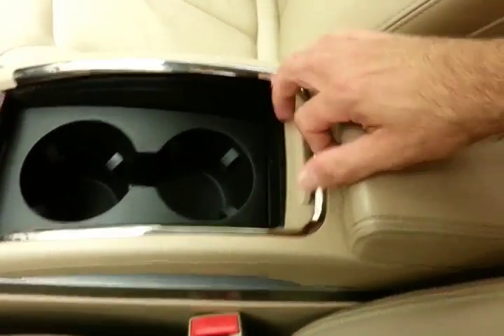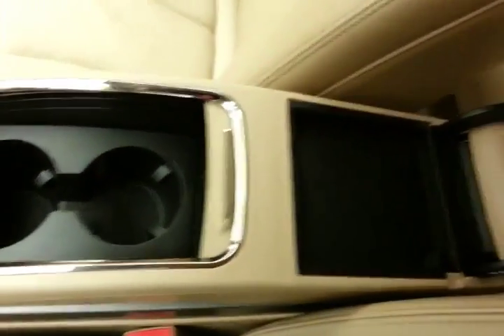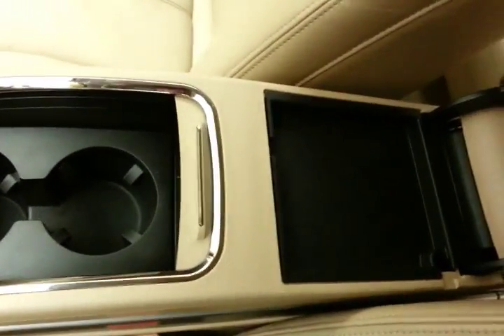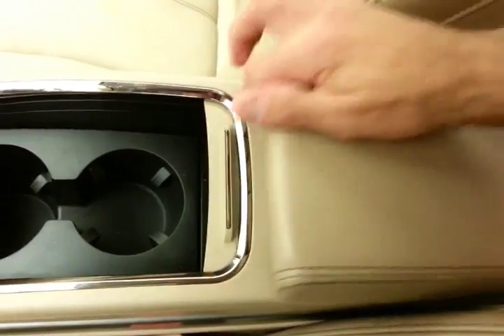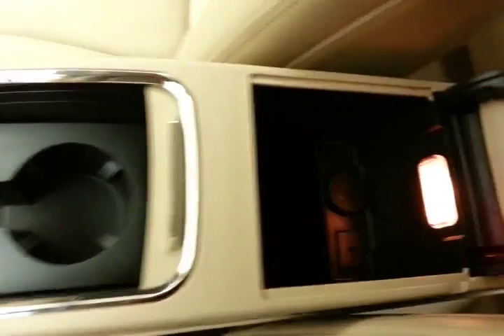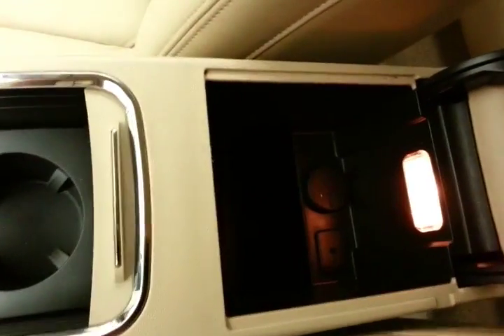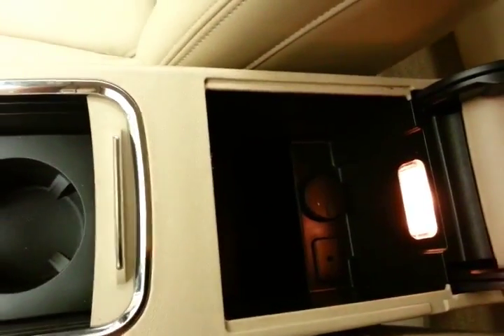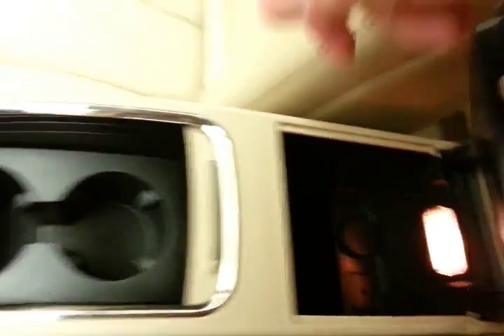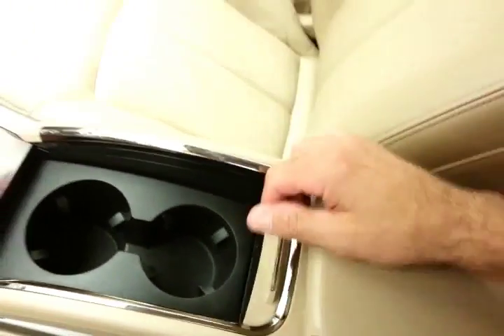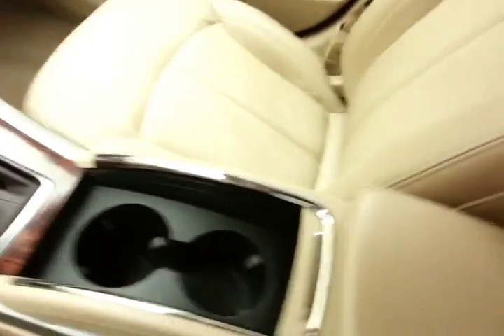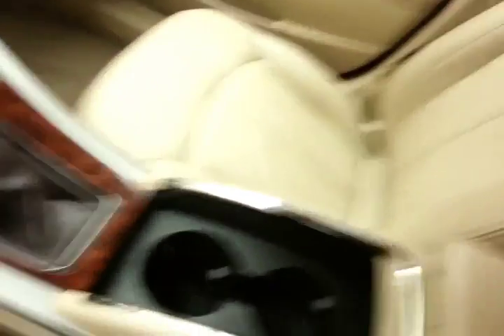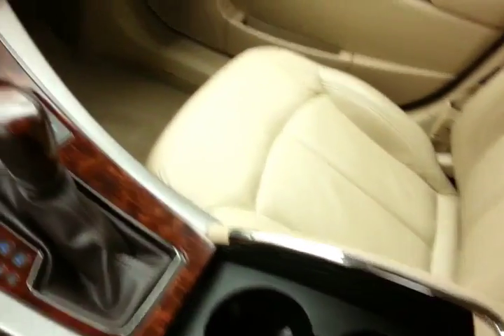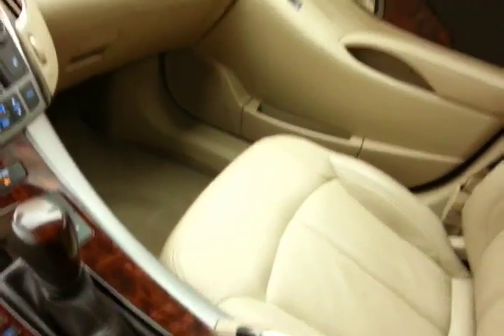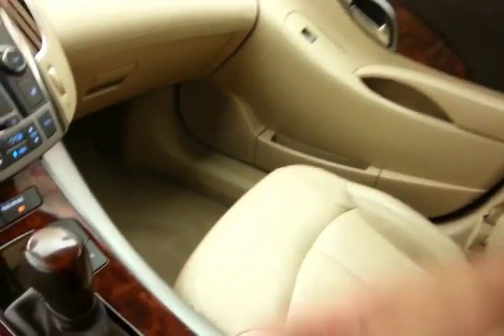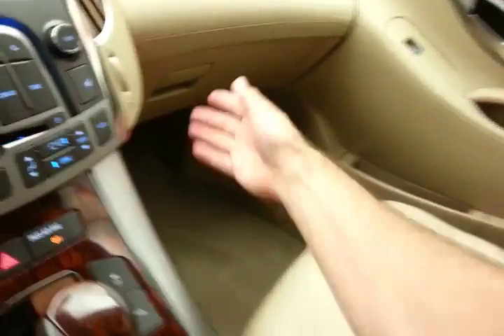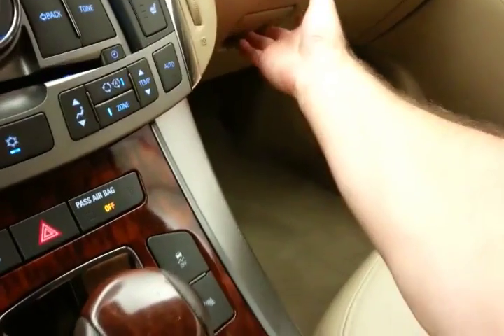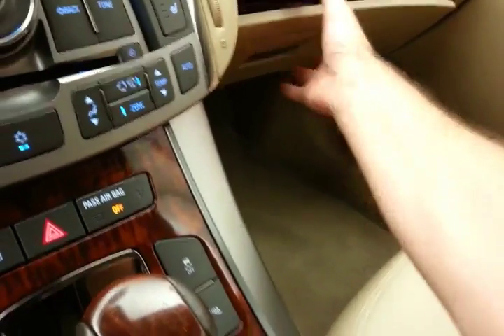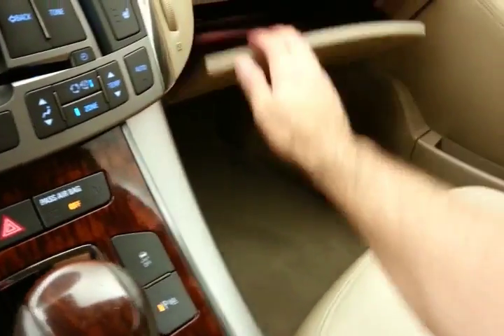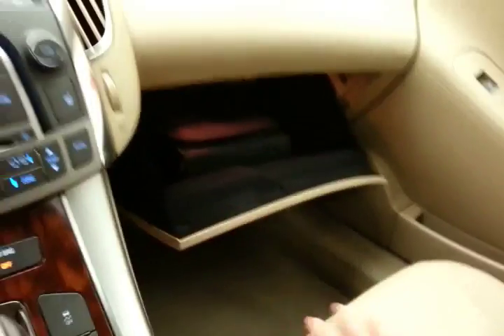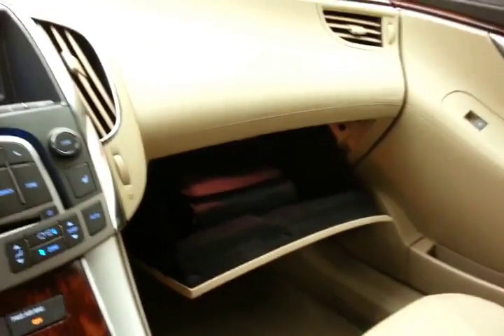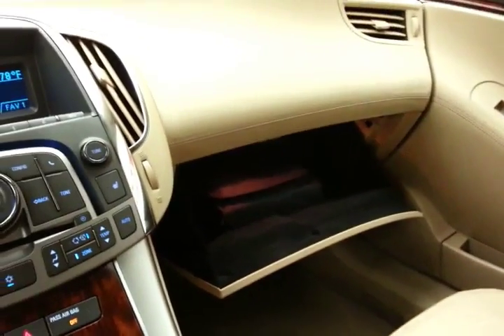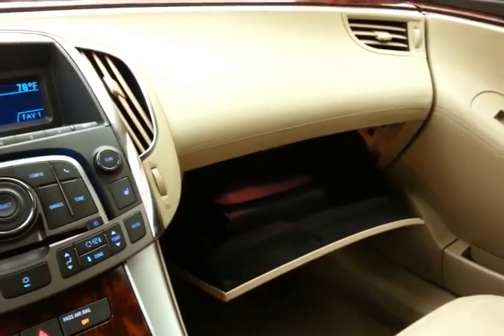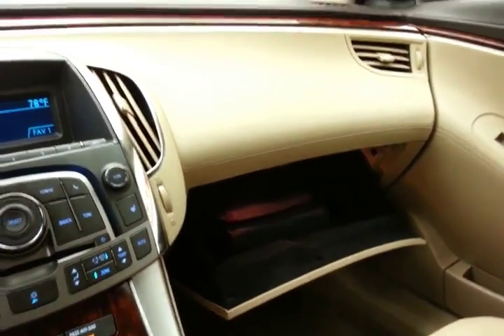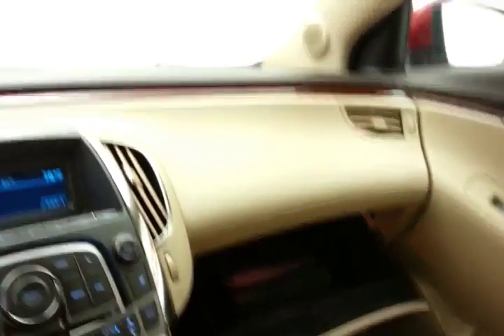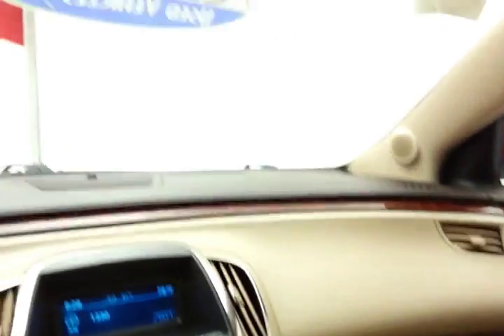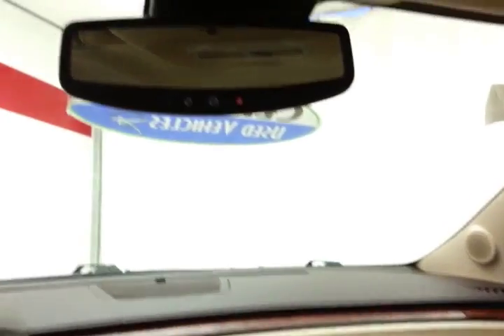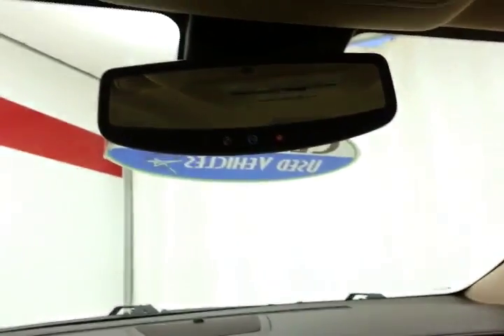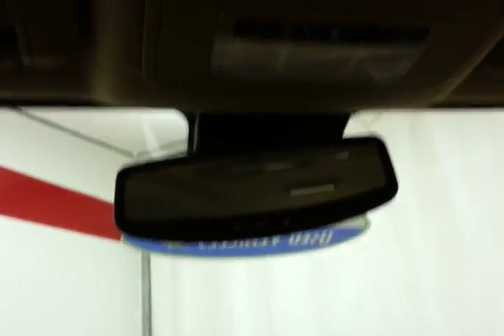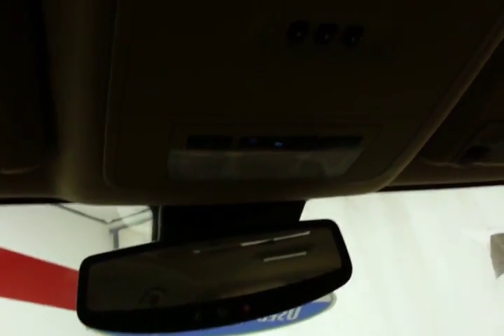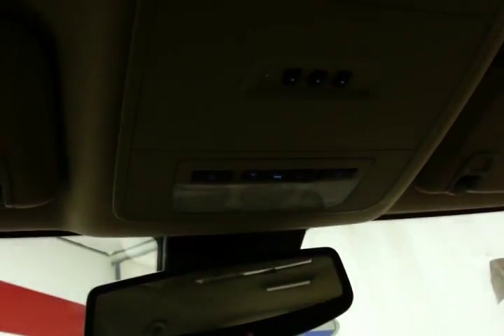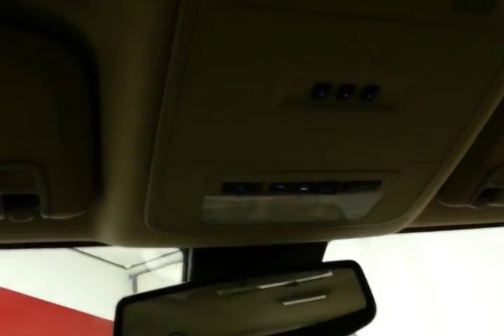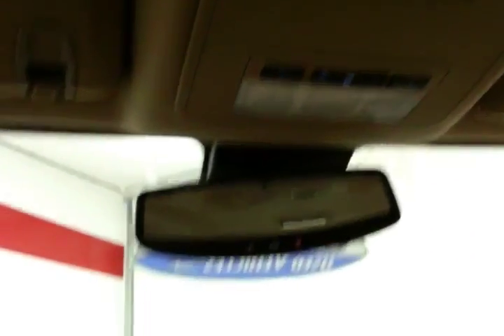Lots of storage in the armrest with auxiliary input, allowing you to connect mobile media devices like iPods, MP3 players, and smartphones. A spacious glove box with all the owner's materials inside. Overhead auto-dimming mirror and HomeLink transmitter for garage door opener.